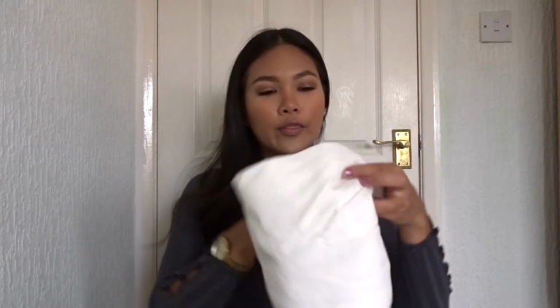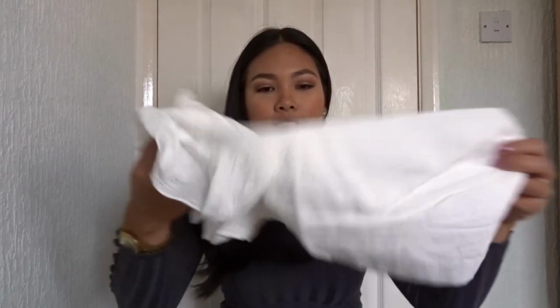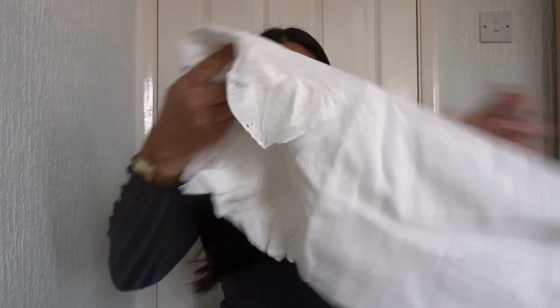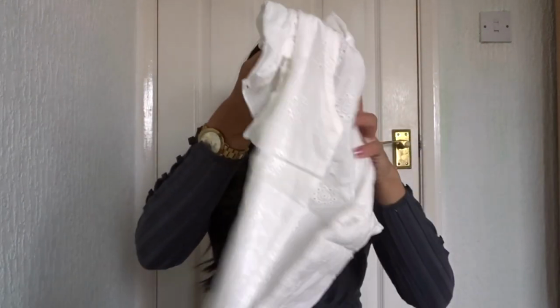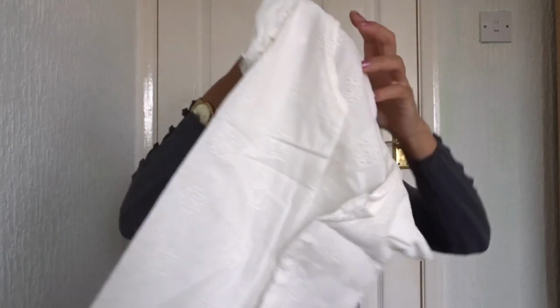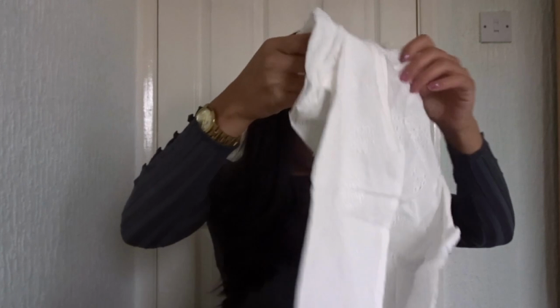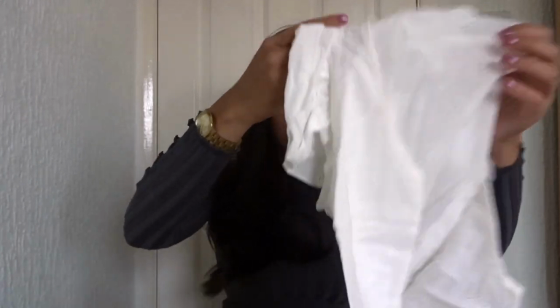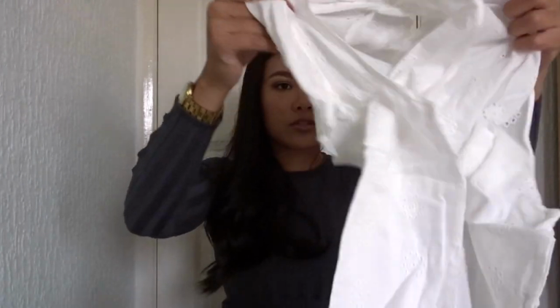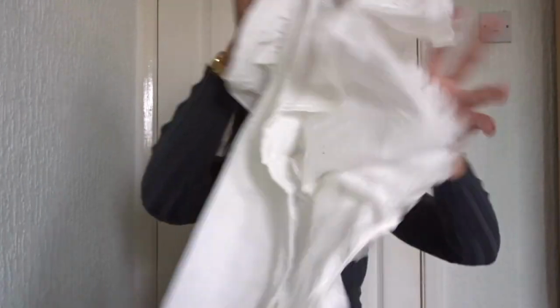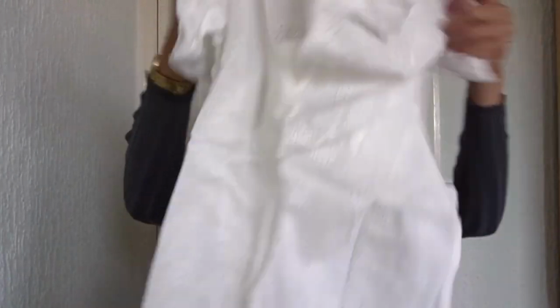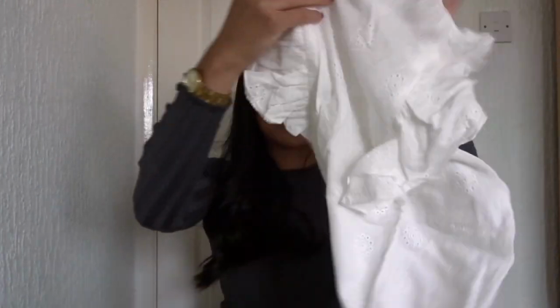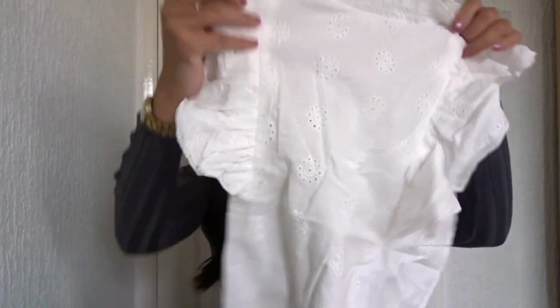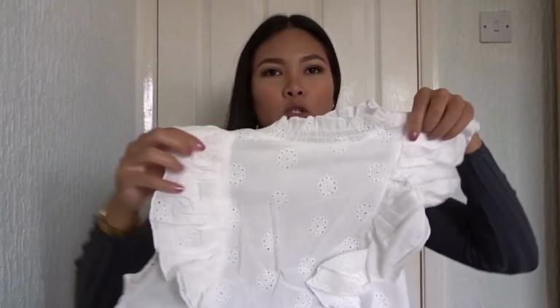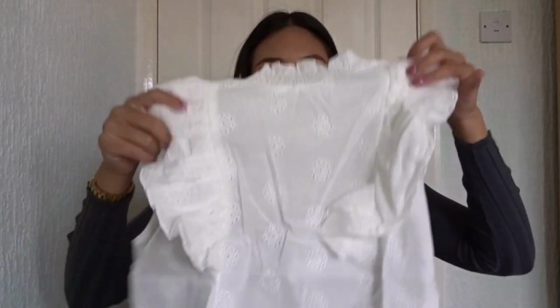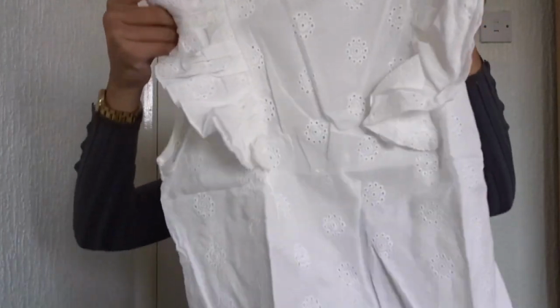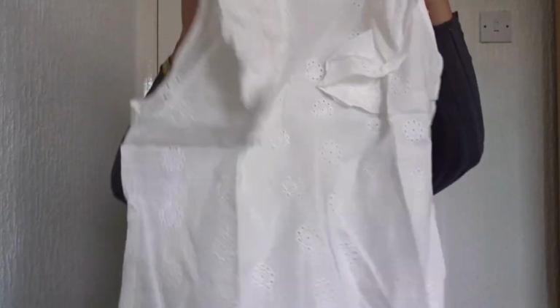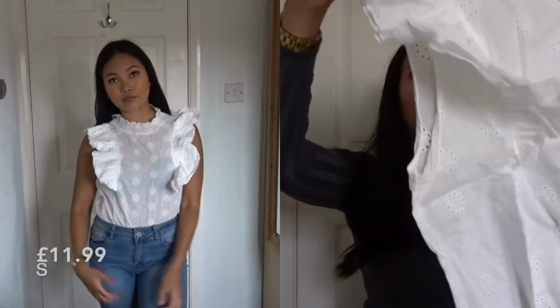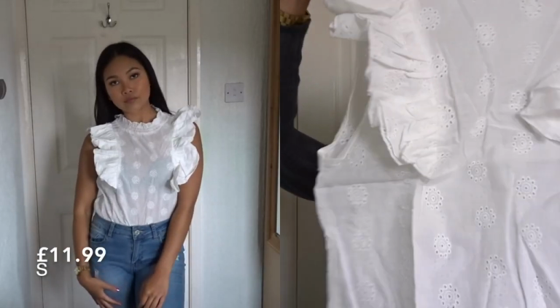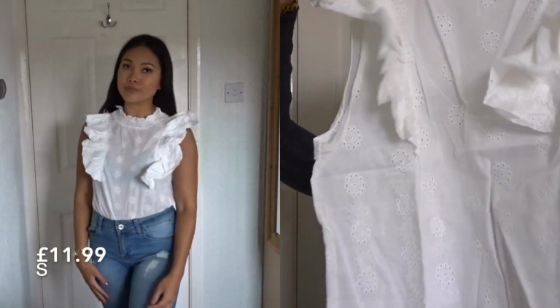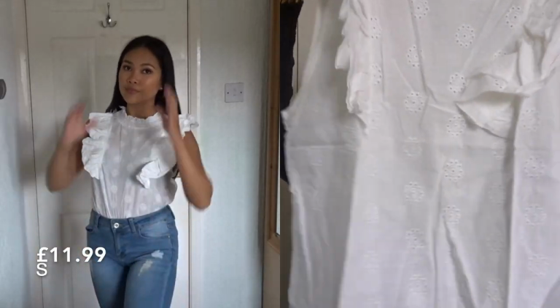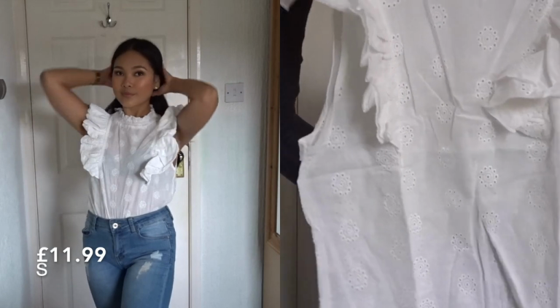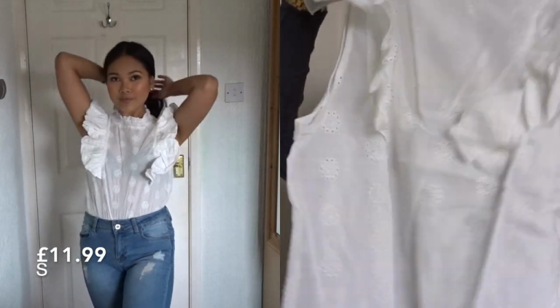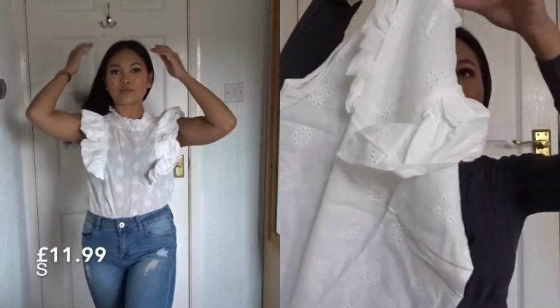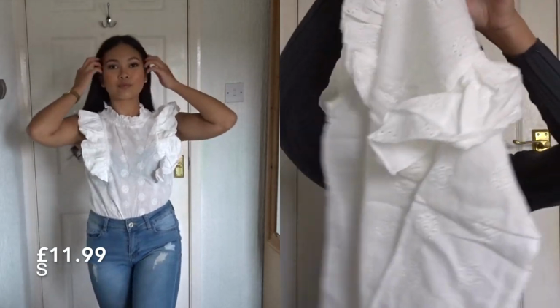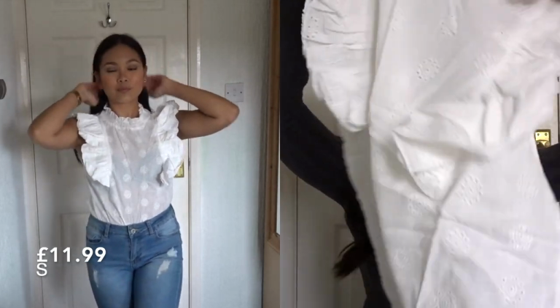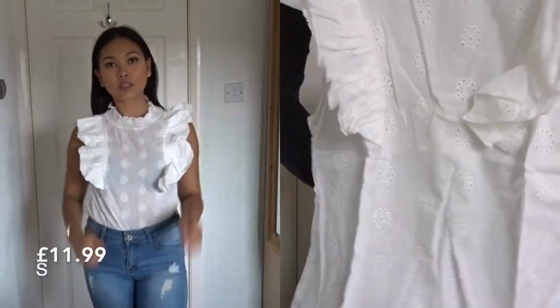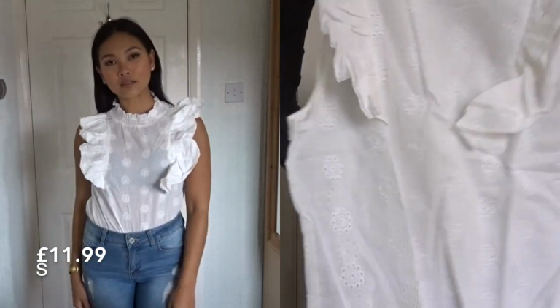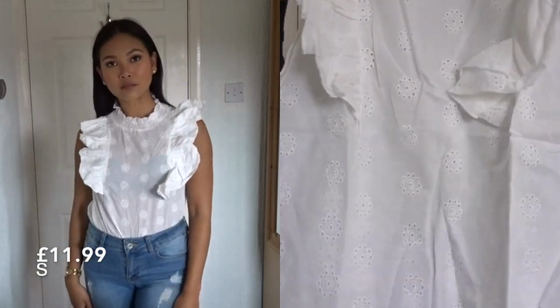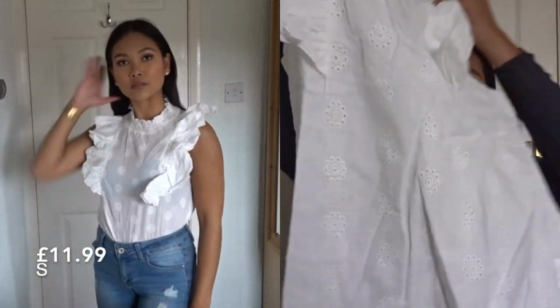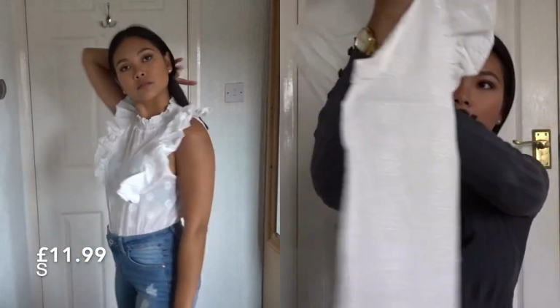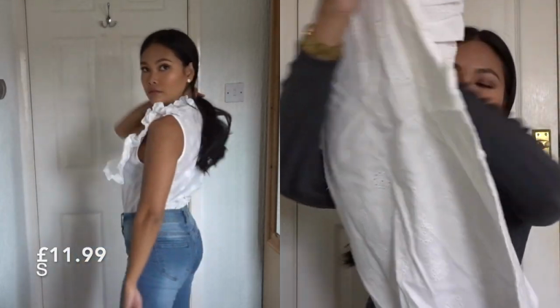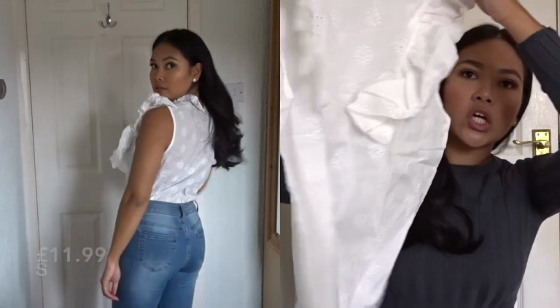I also got this white top which I think is so adorable. It's not a stretchy material but I just think it would look so cute with a pair of jeans and some high heels.